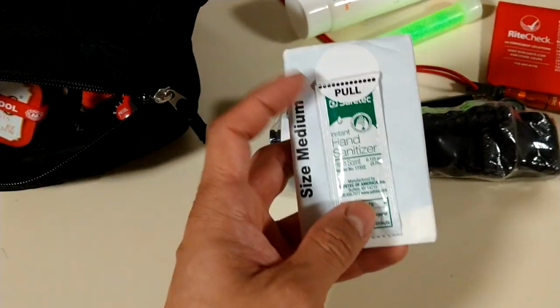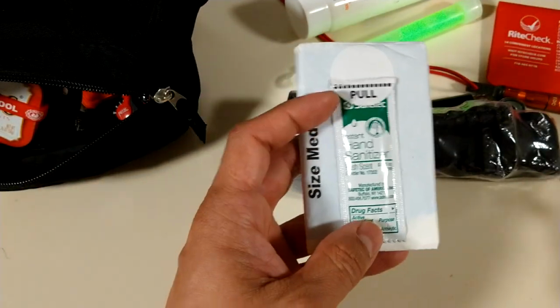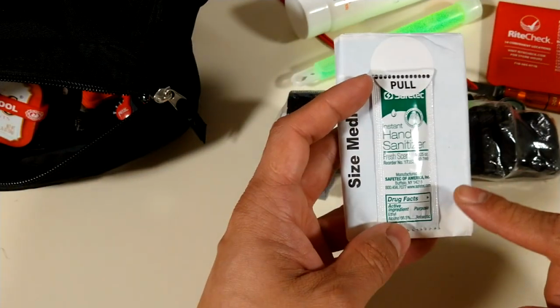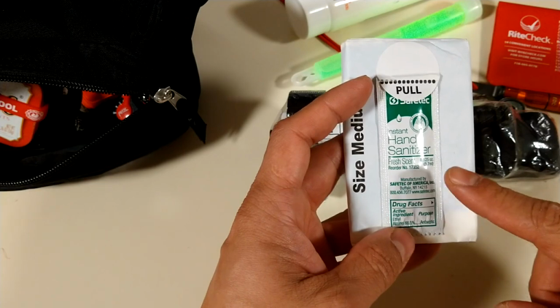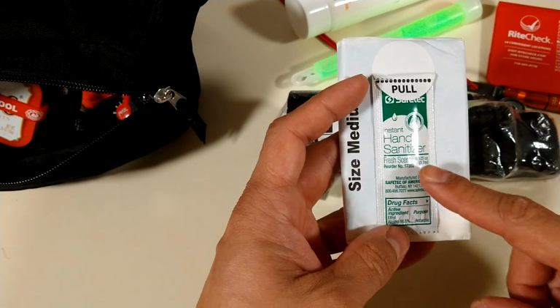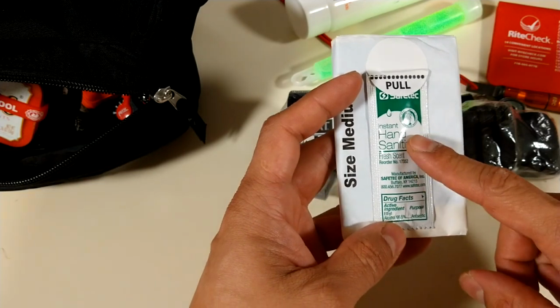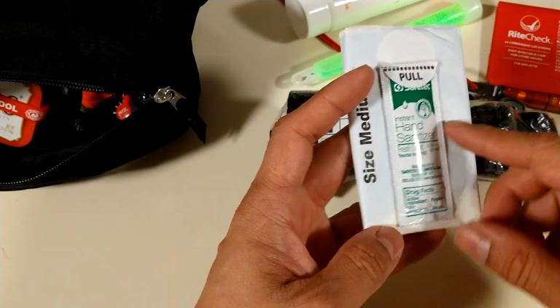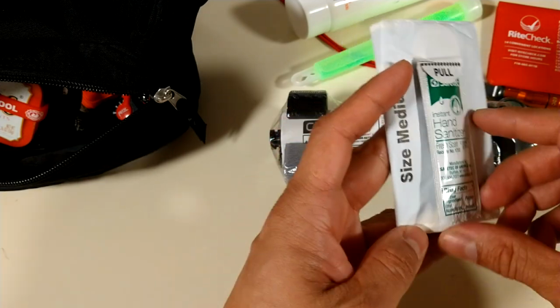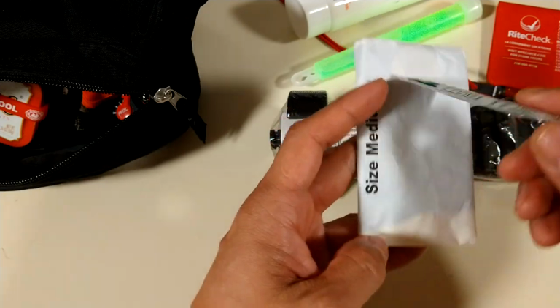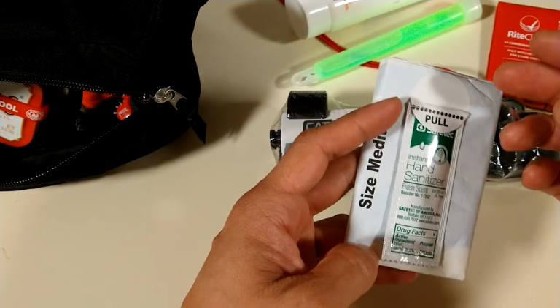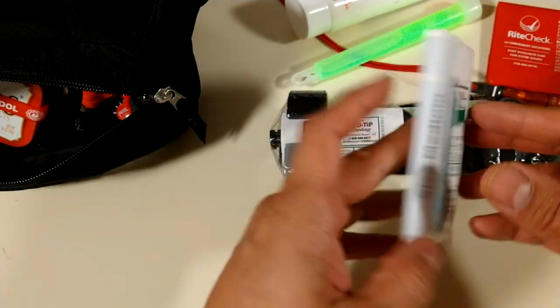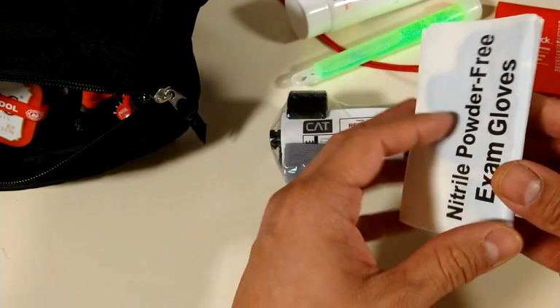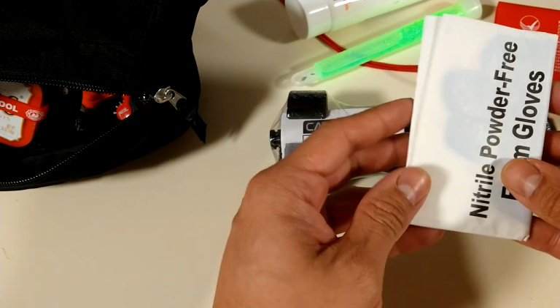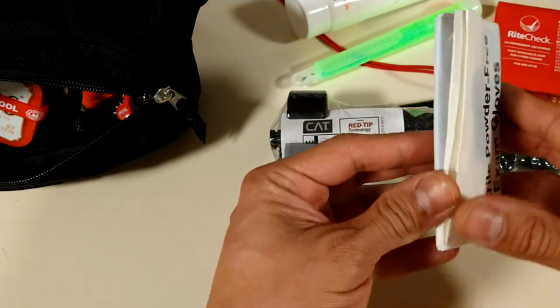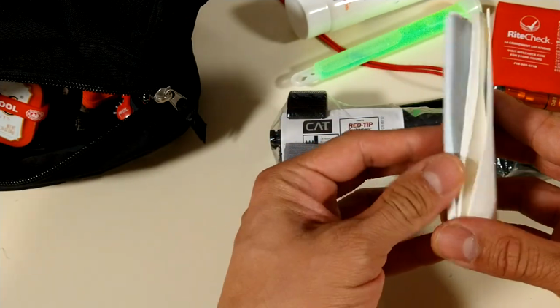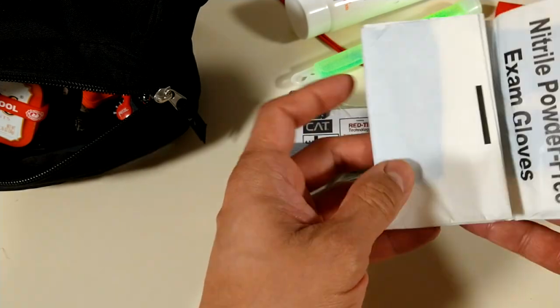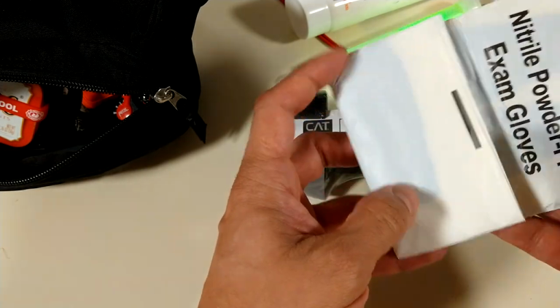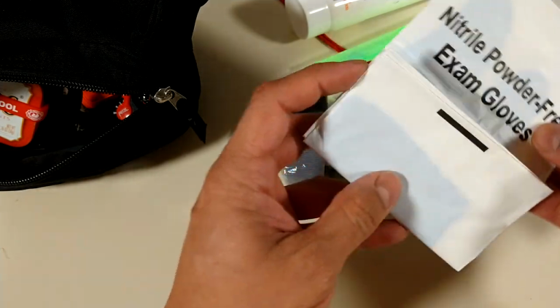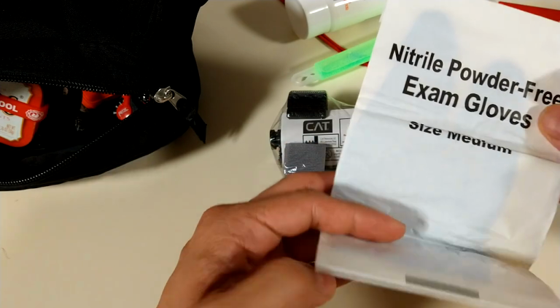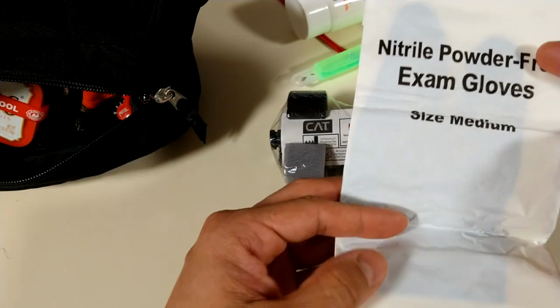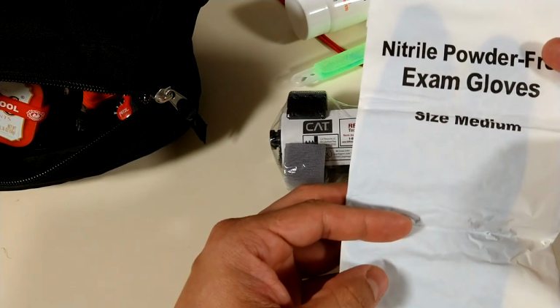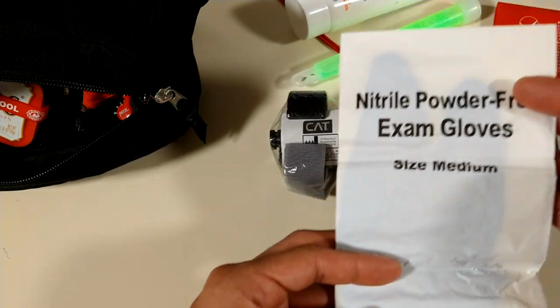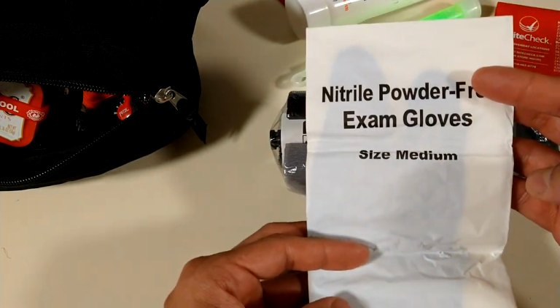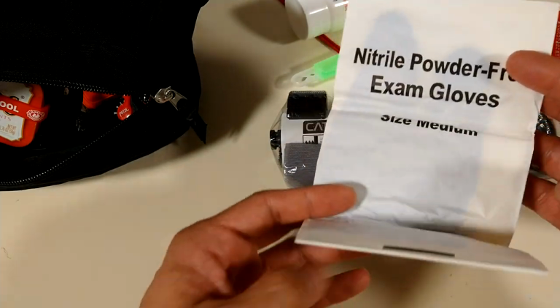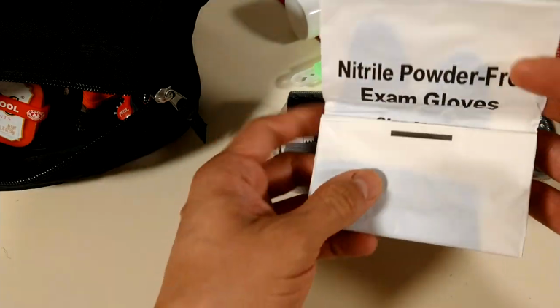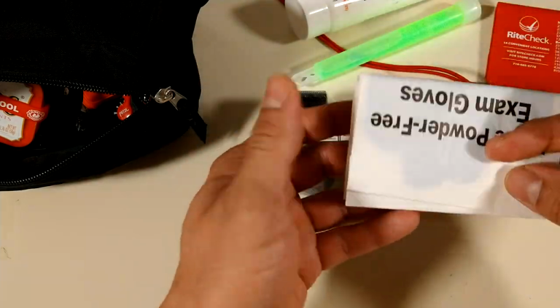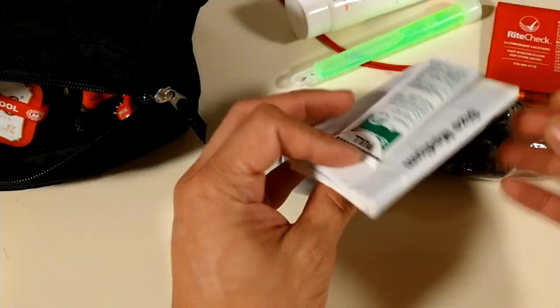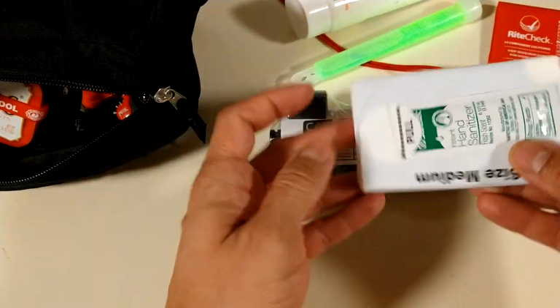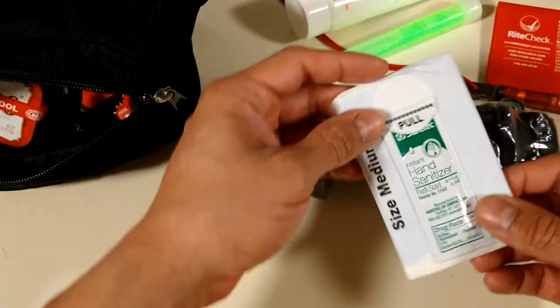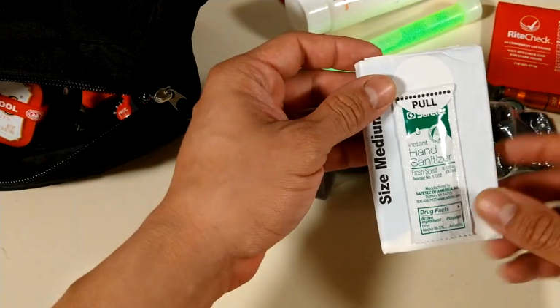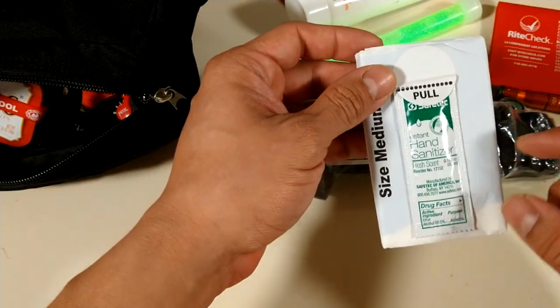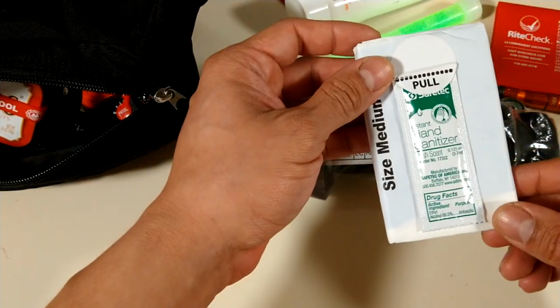Here I got some hand sanitizer, and these are medical gloves — only one package, my brother gave me this.